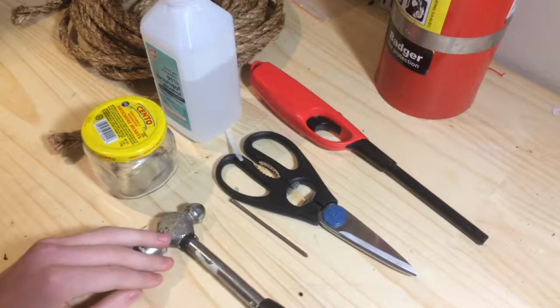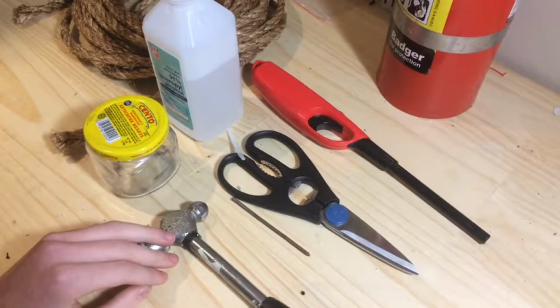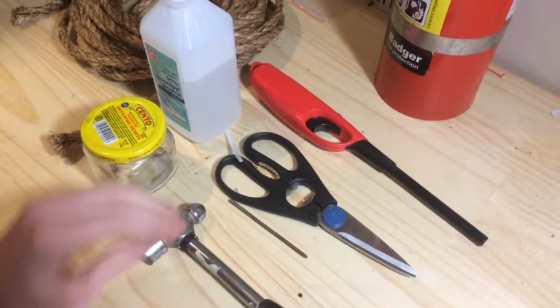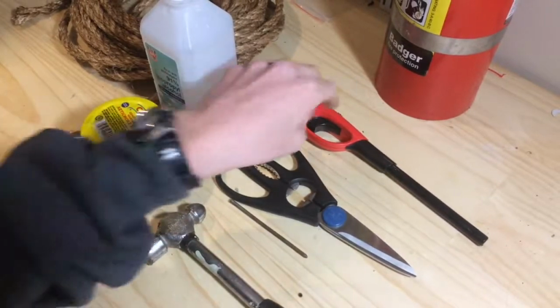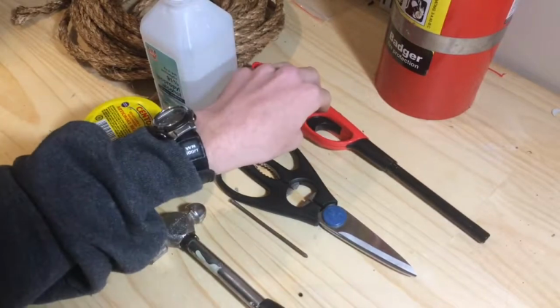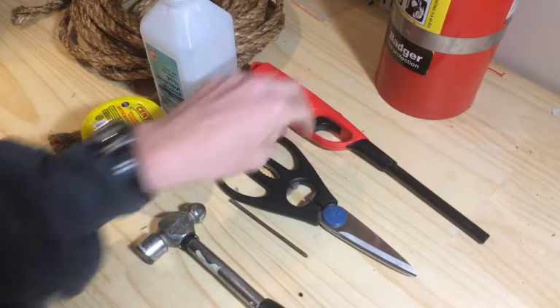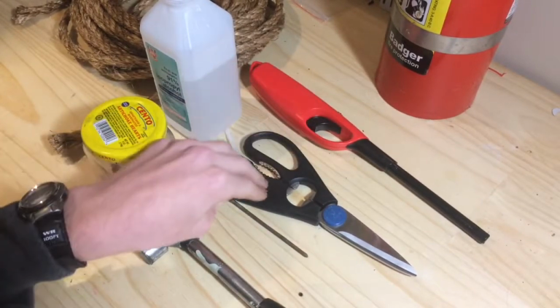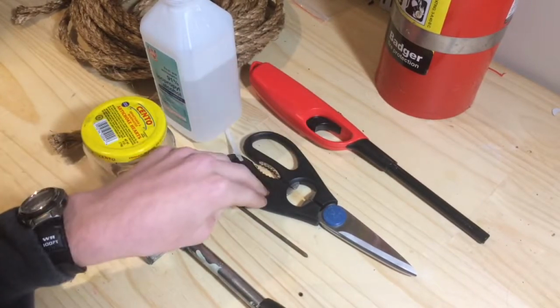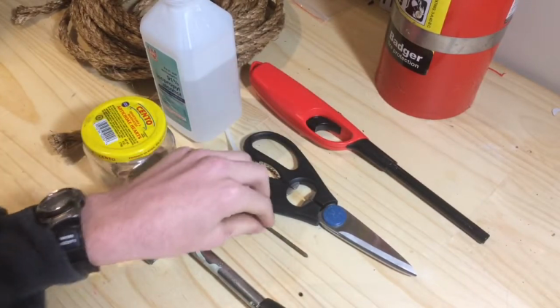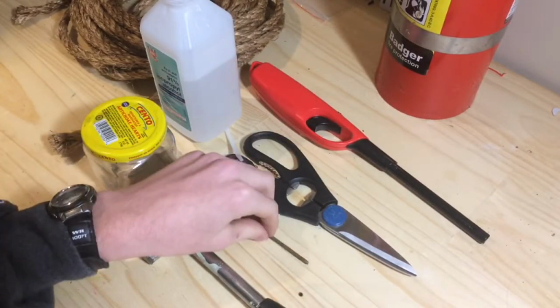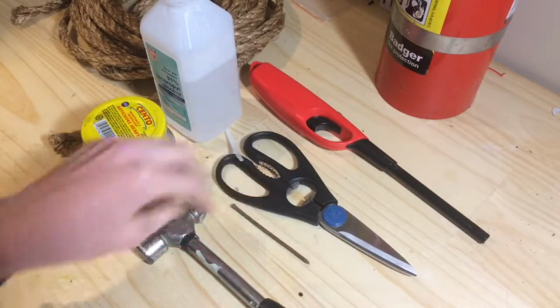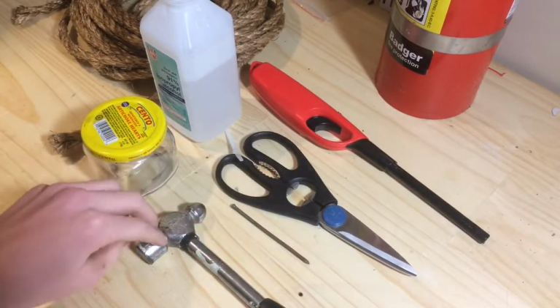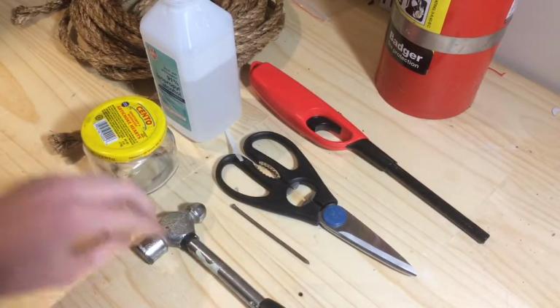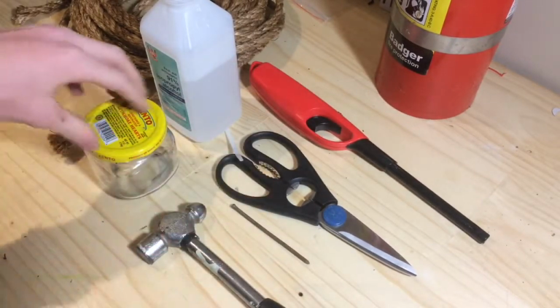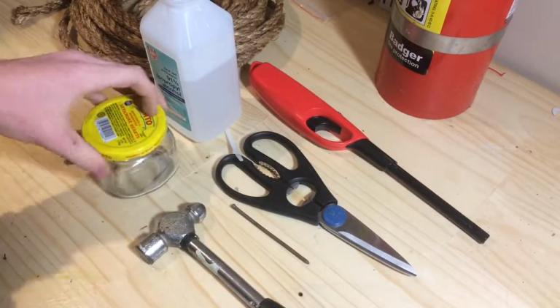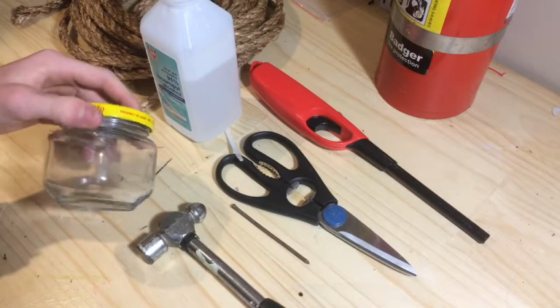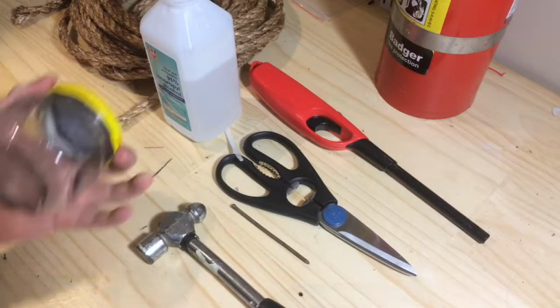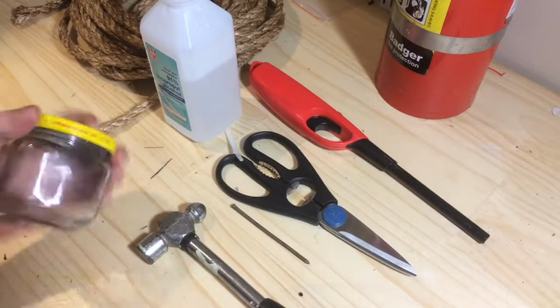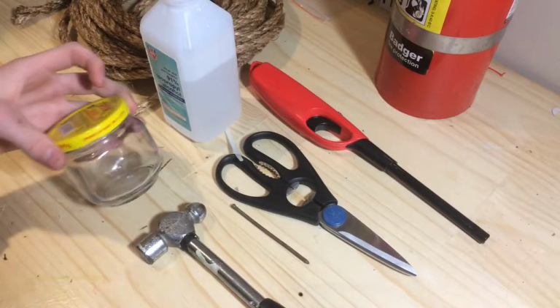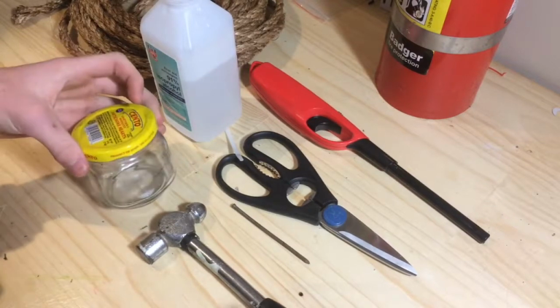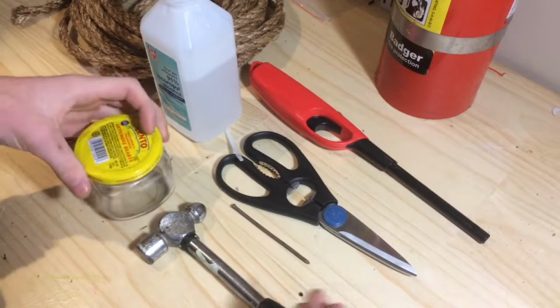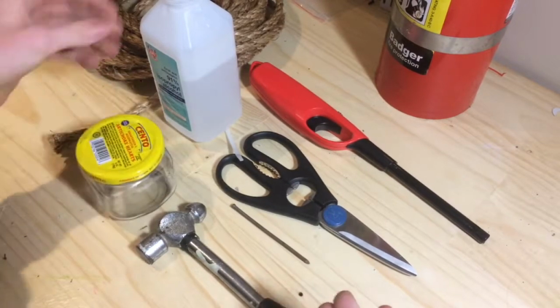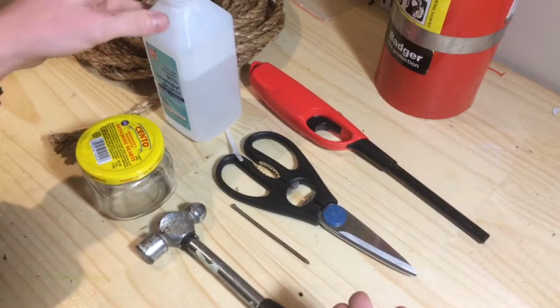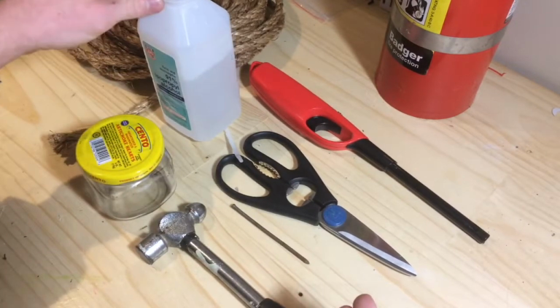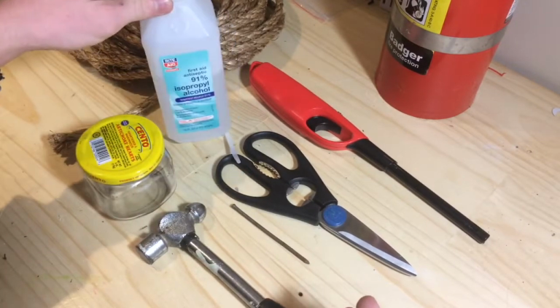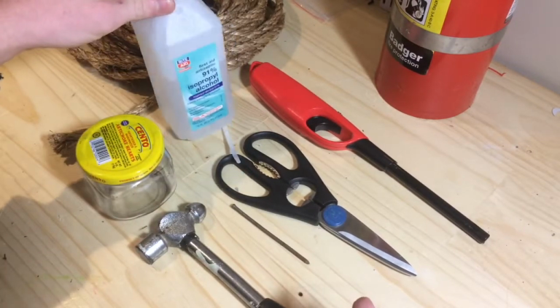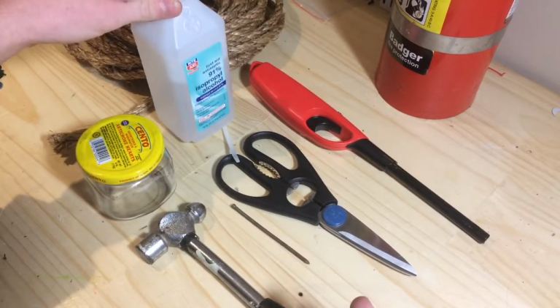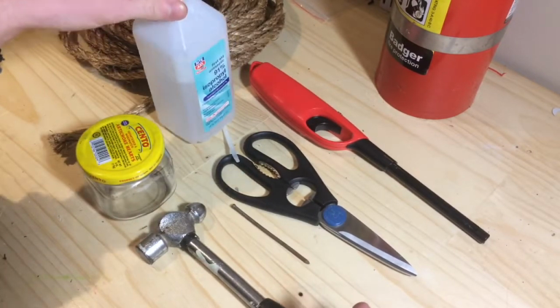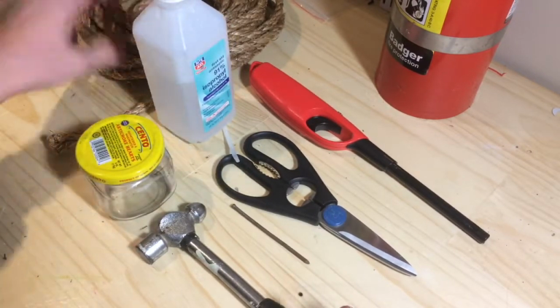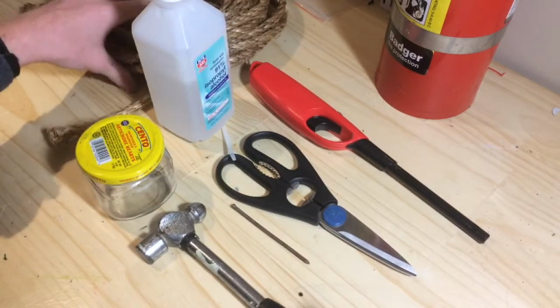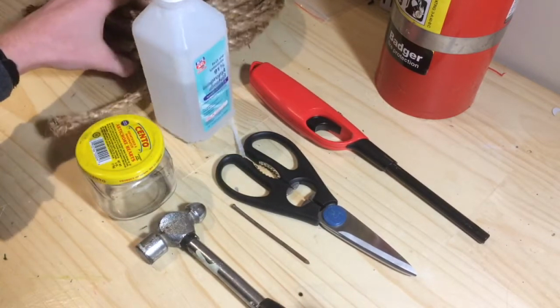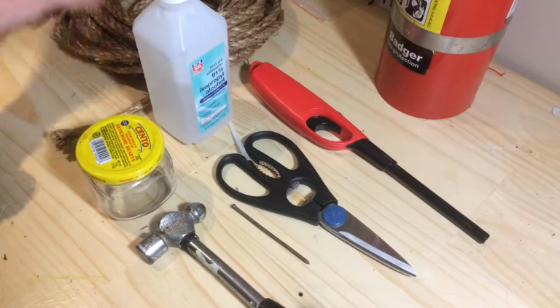So what you're going to need is a lighter, scissors, a nail, a hammer, a jar to hold your rubbing alcohol, rubbing alcohol, and rope.